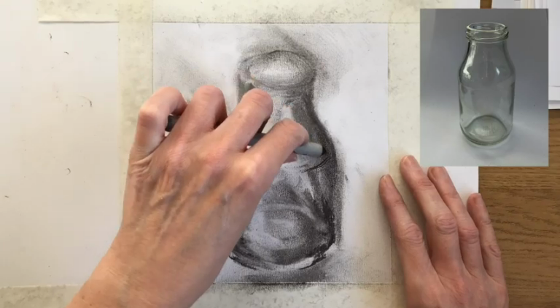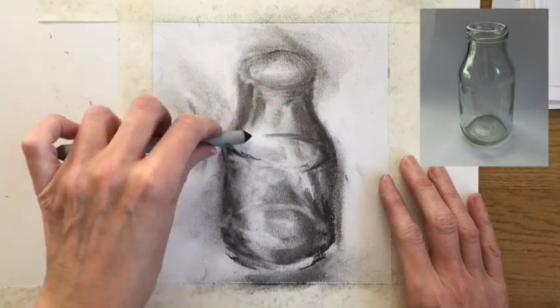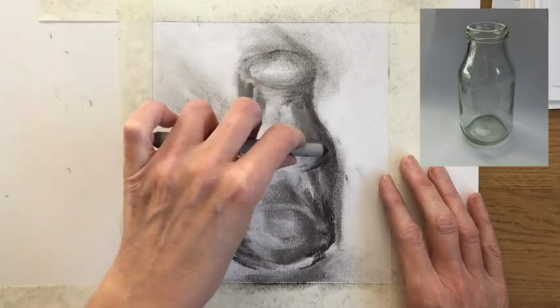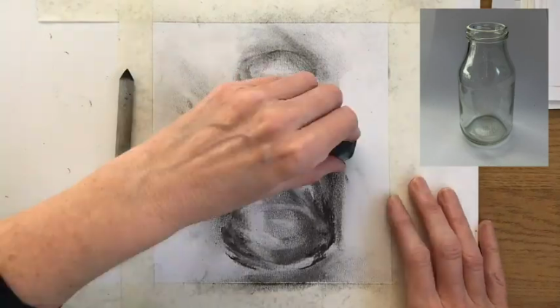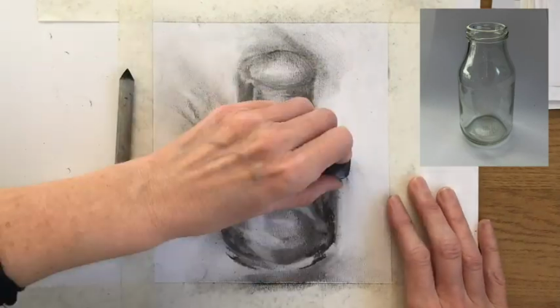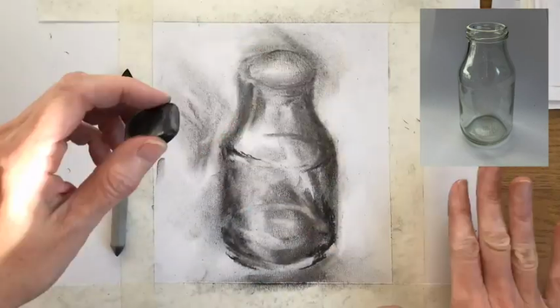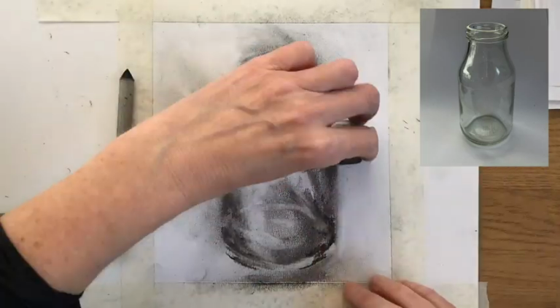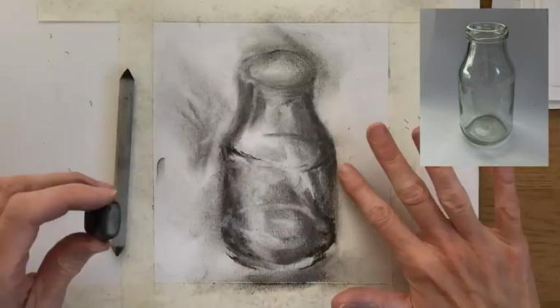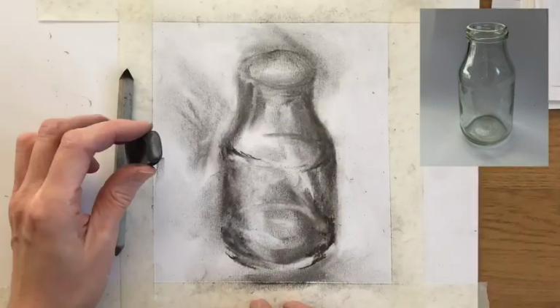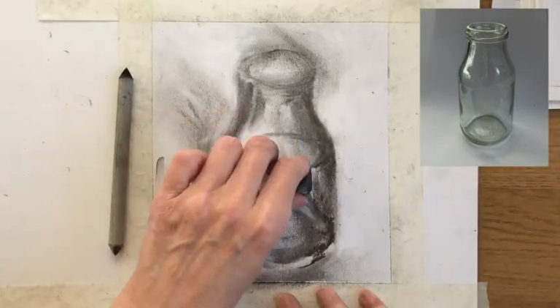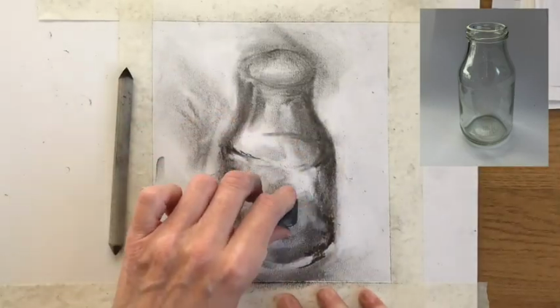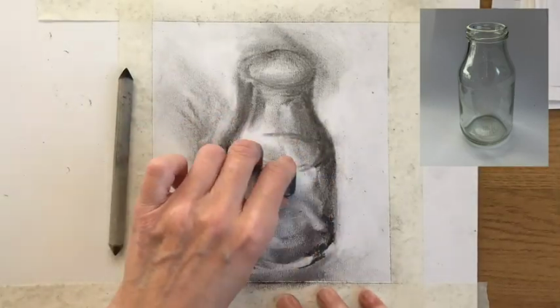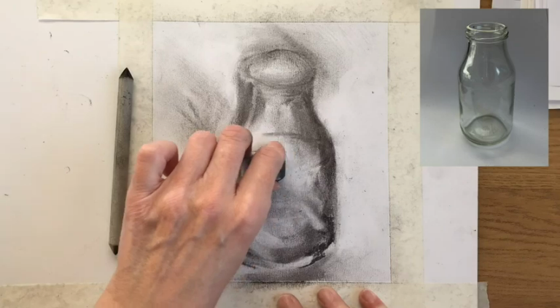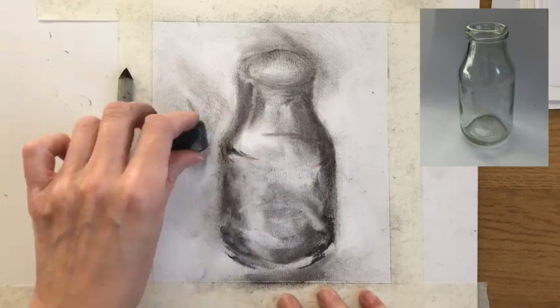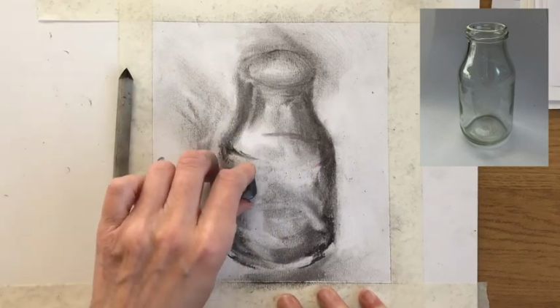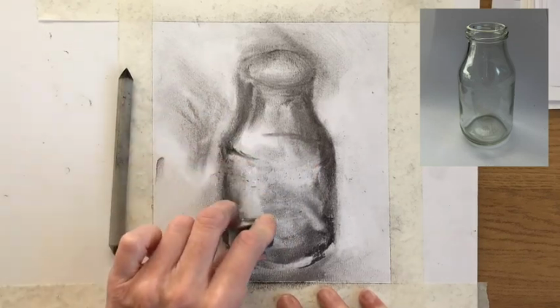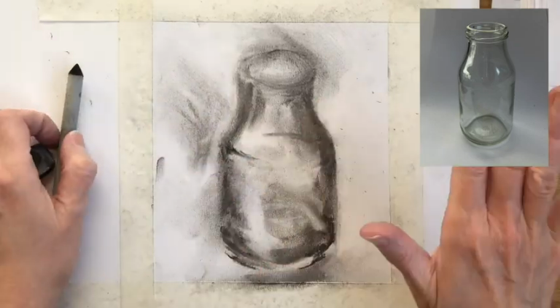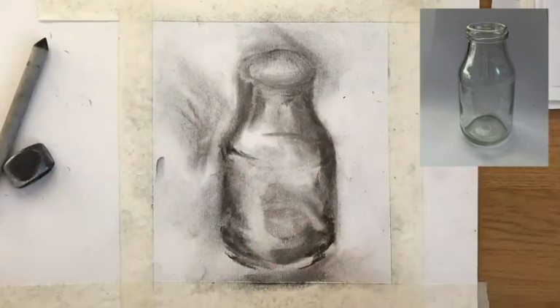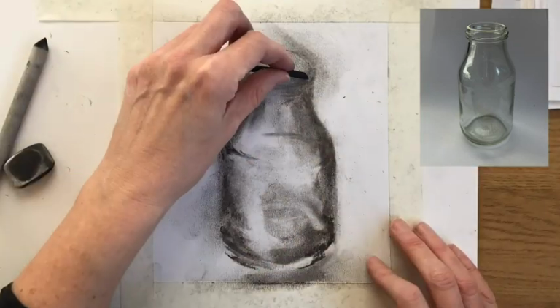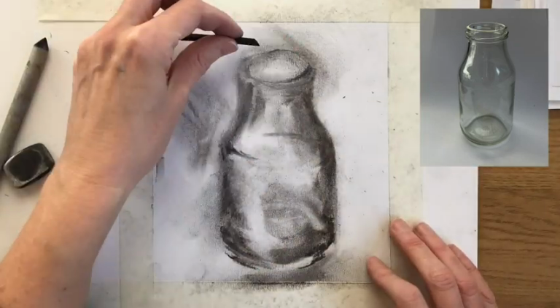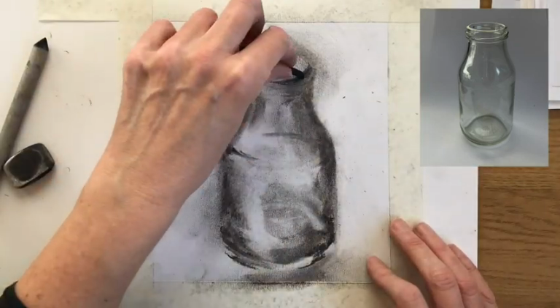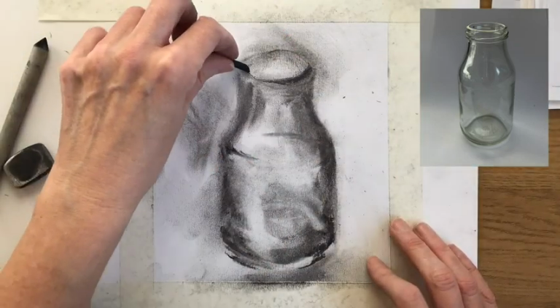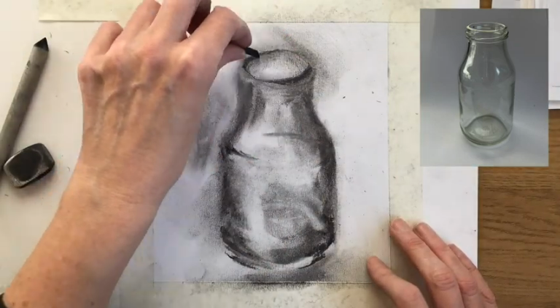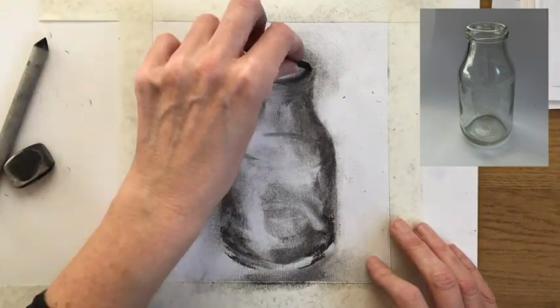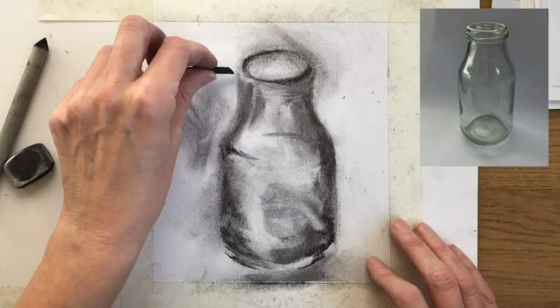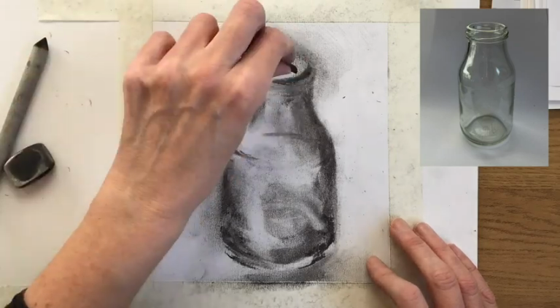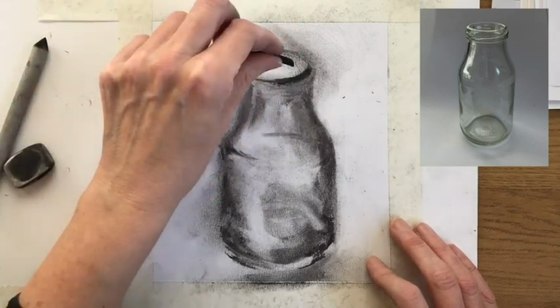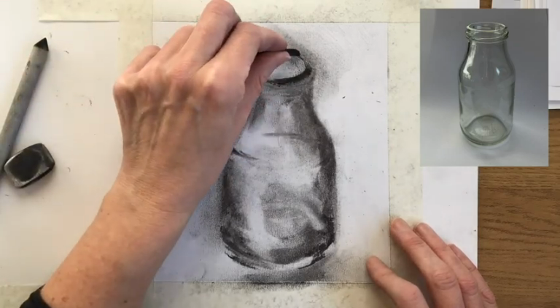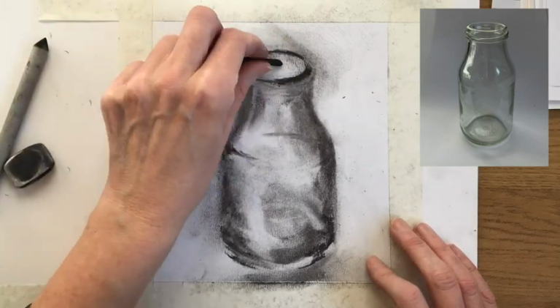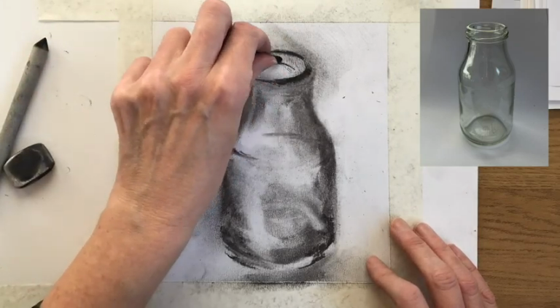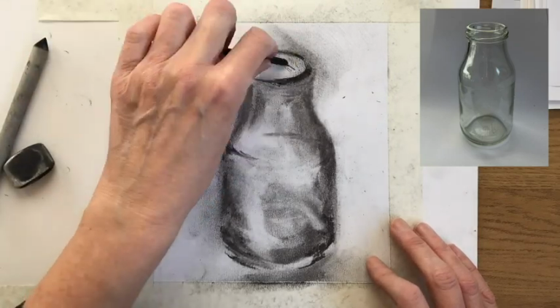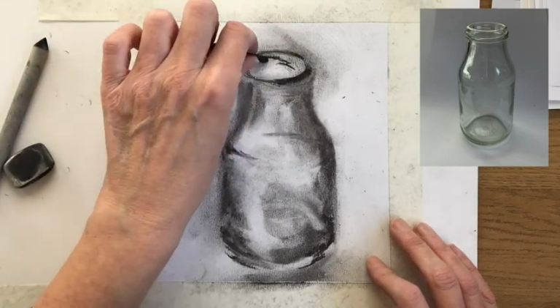That's really great because it means you can alter your drawing if you're not sure about the way it's looking. It also really lends itself to a subject like glass, where we're not only interested in creating the effect of the surface we're looking at, but also trying to create the impression that we're able to look through it as well.